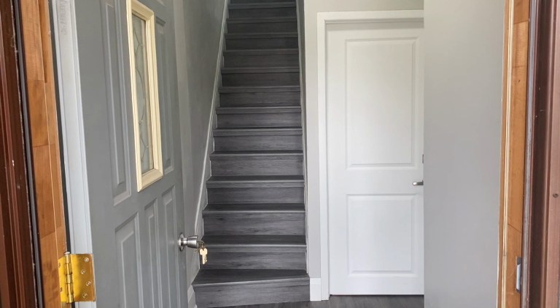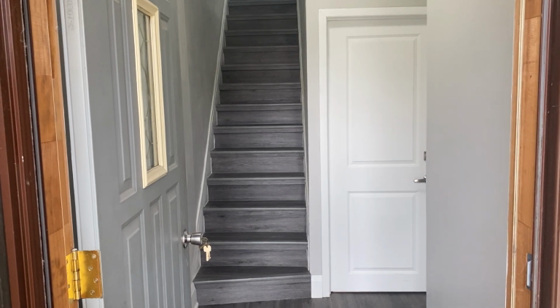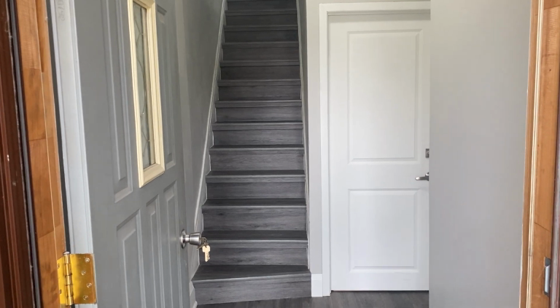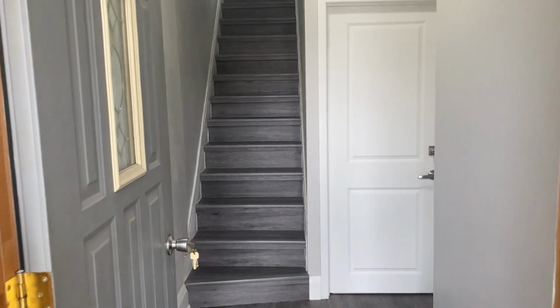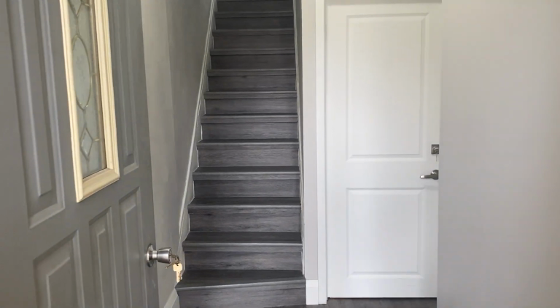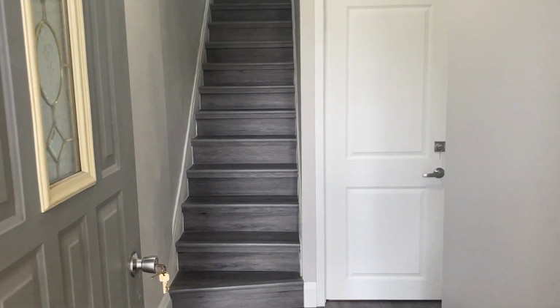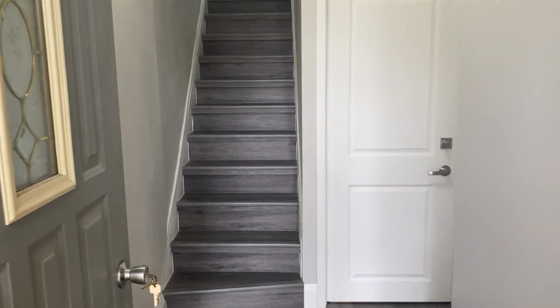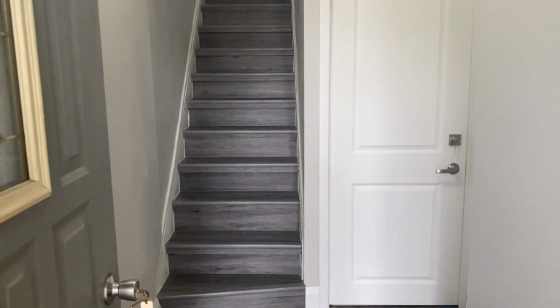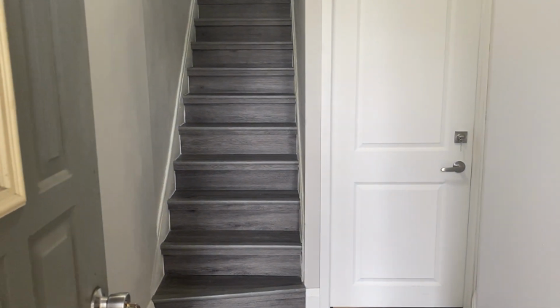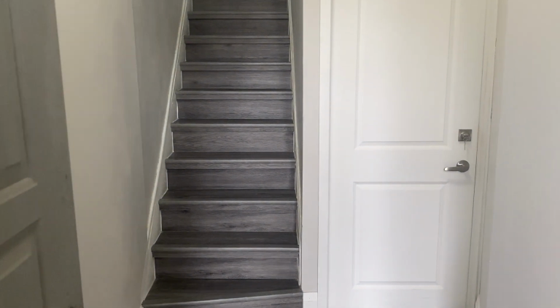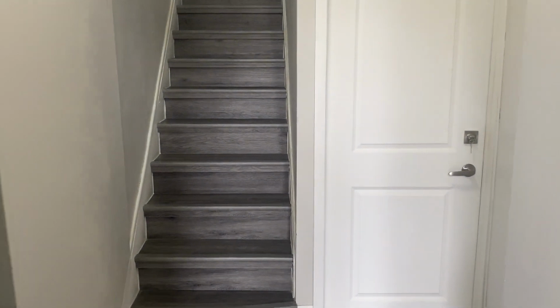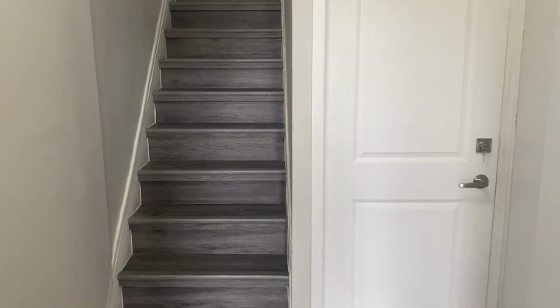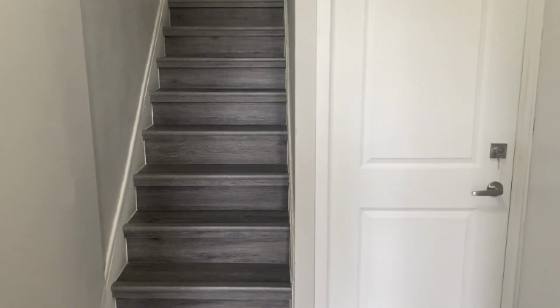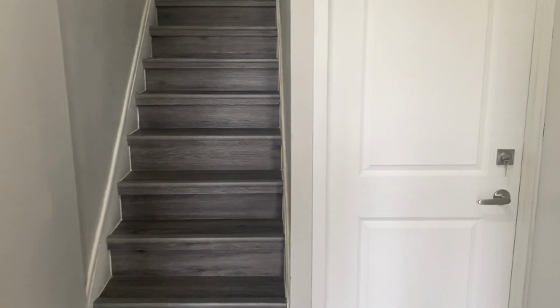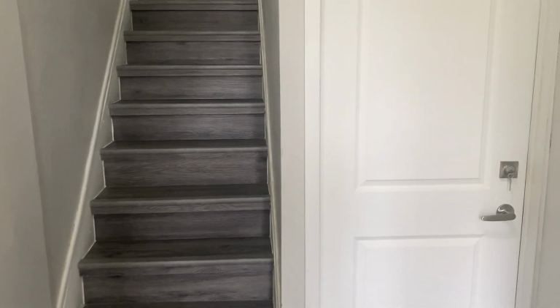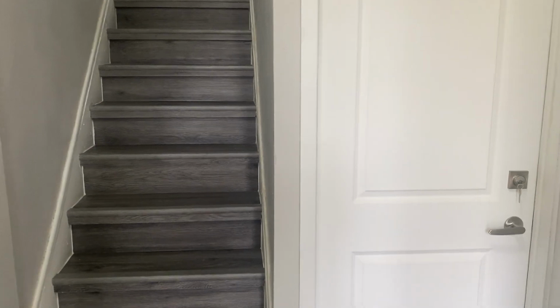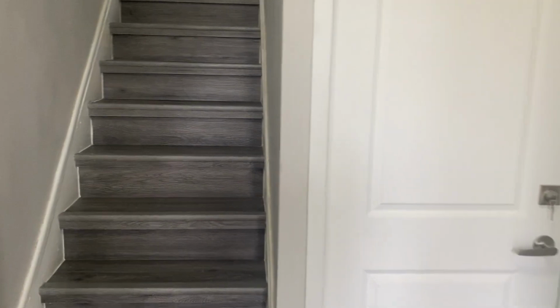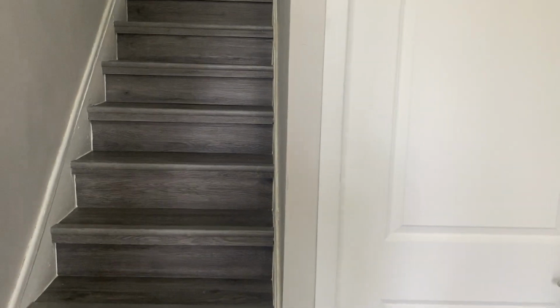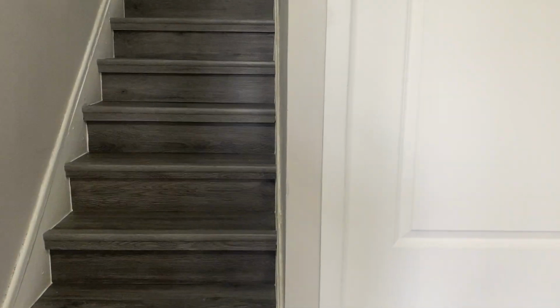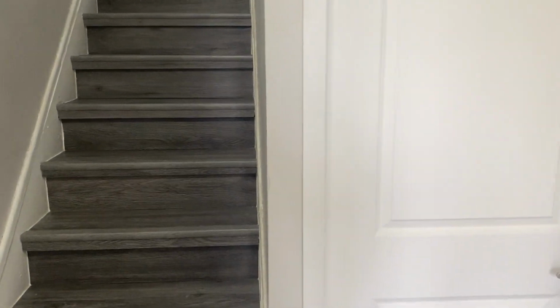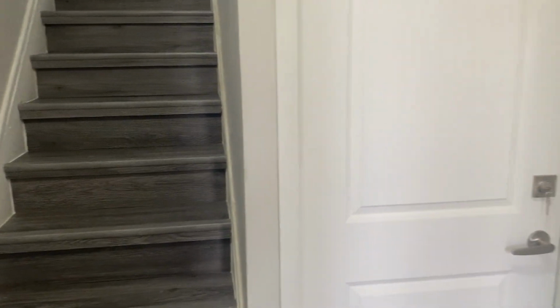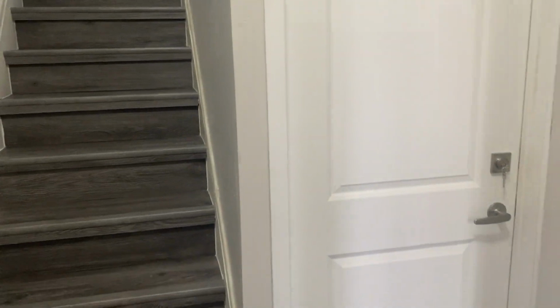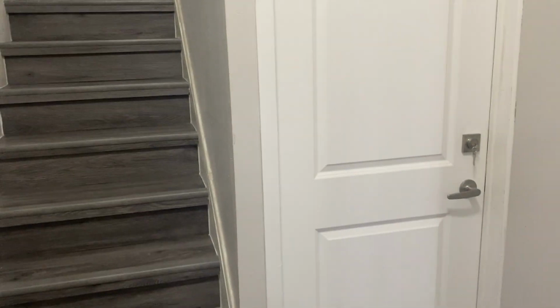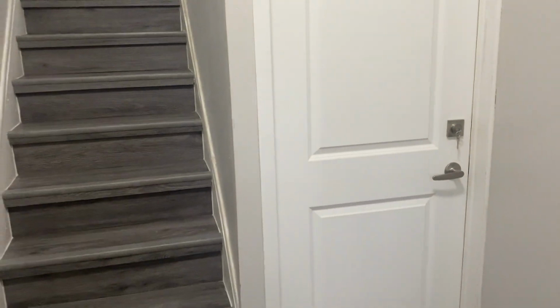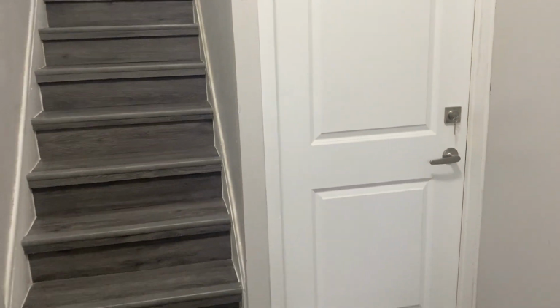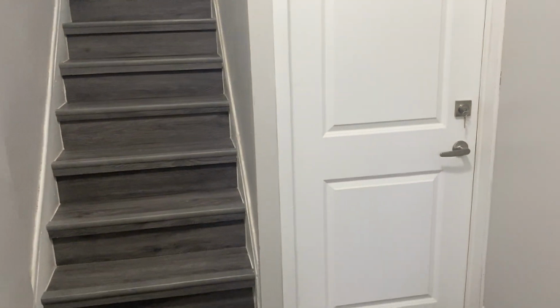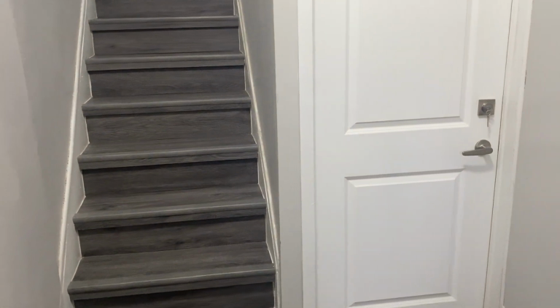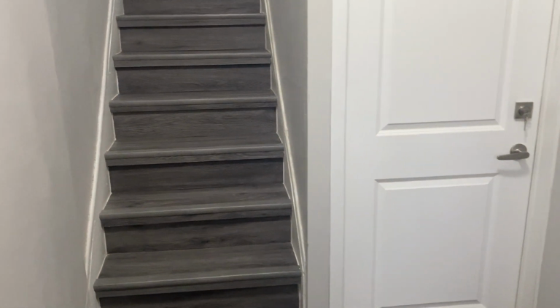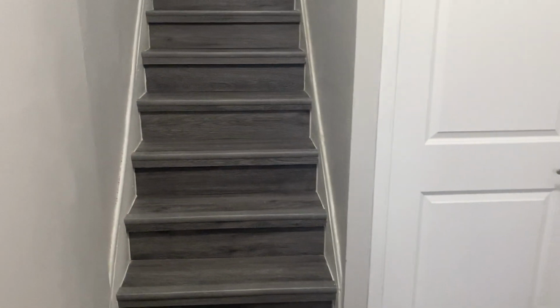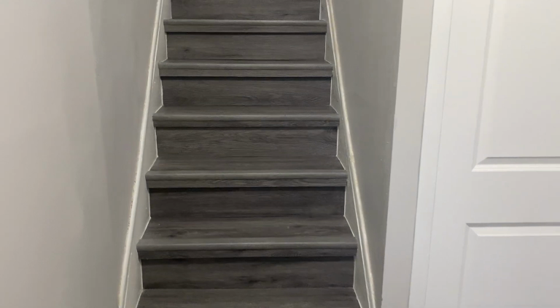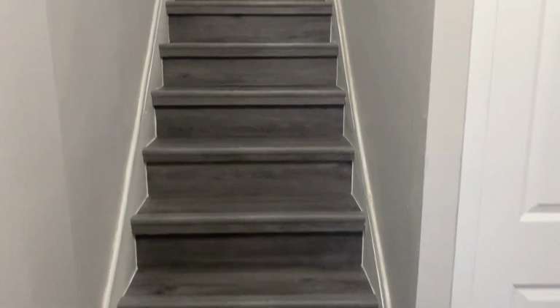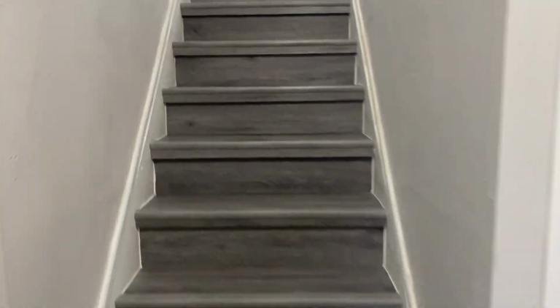Welcome to the upper unit at 127 Concession. Here we have a separate entrance right at the front of the house, and we'll head upstairs.